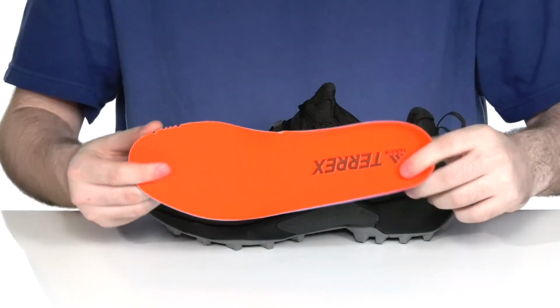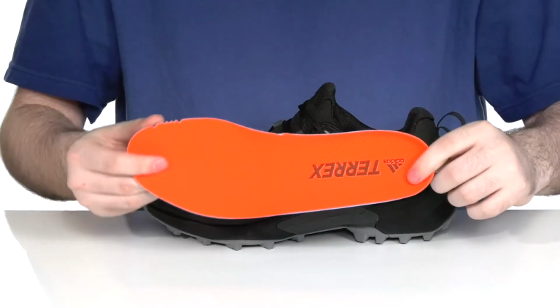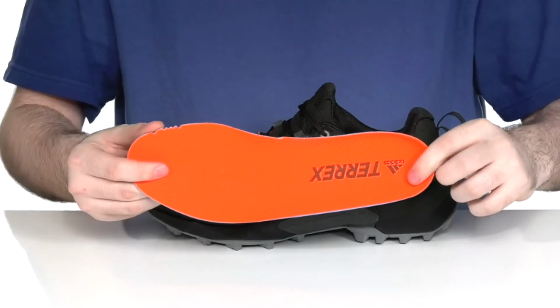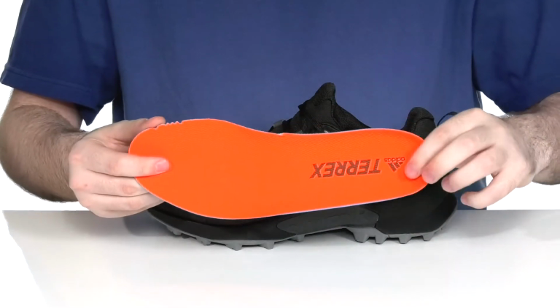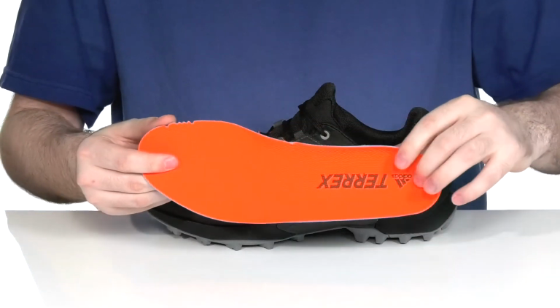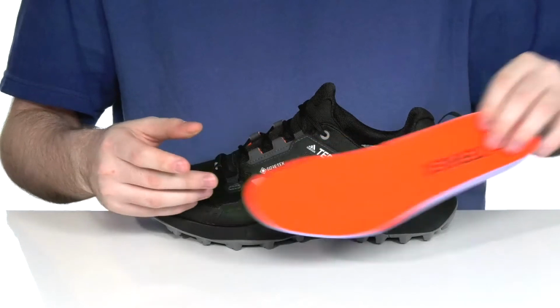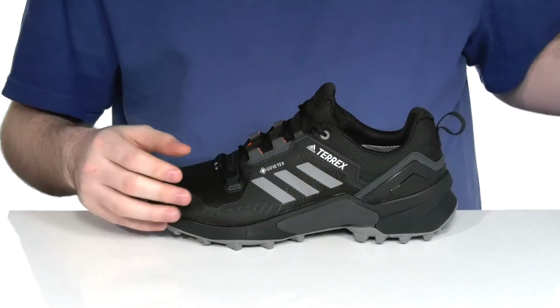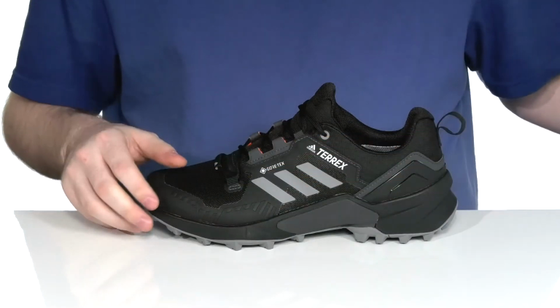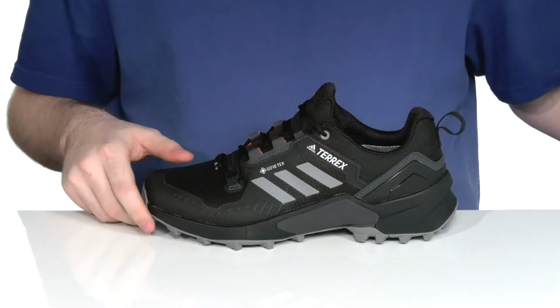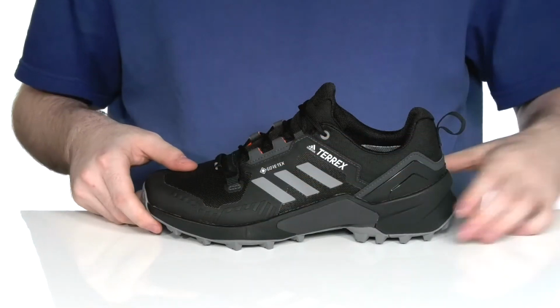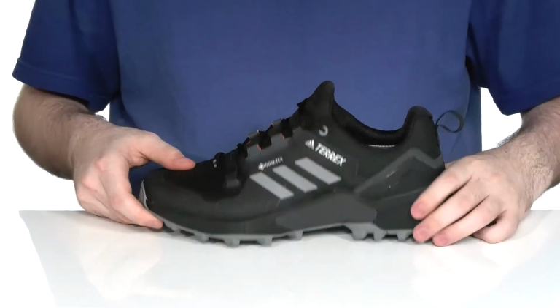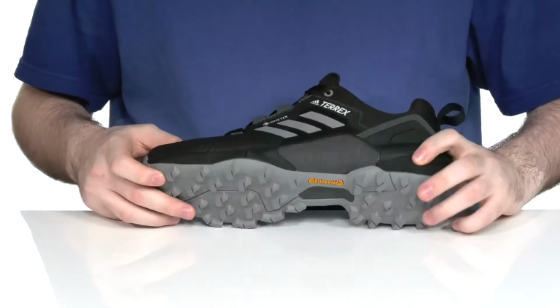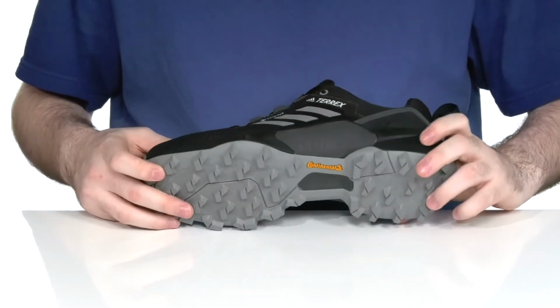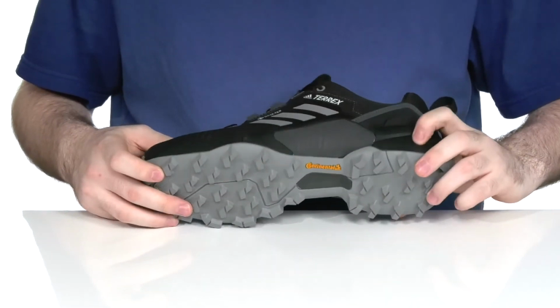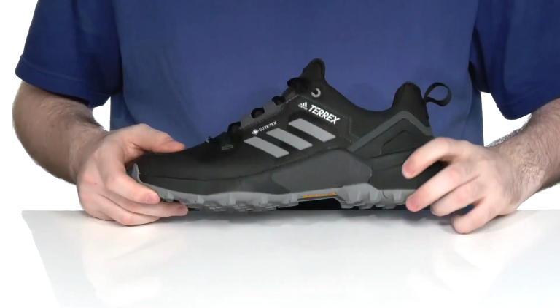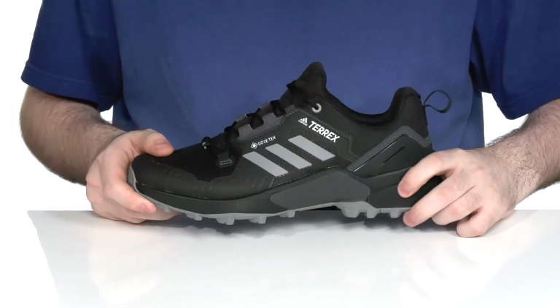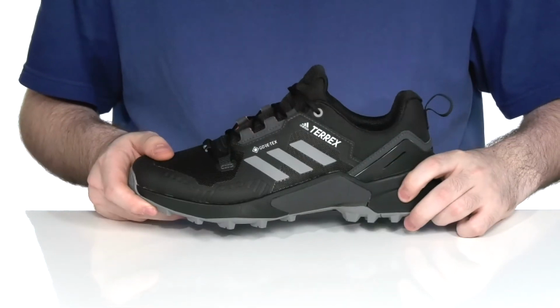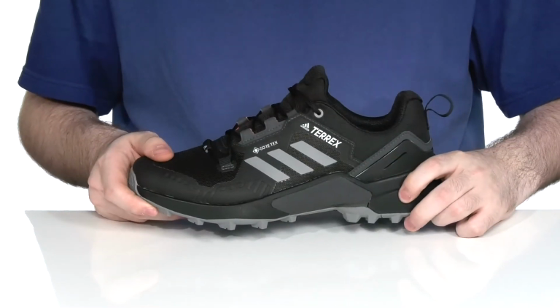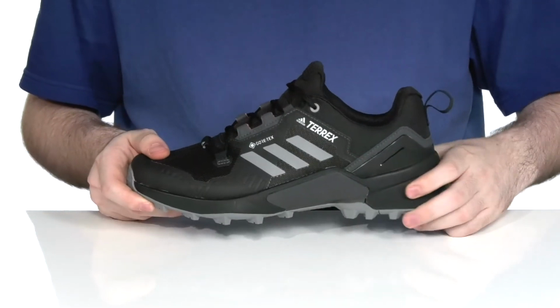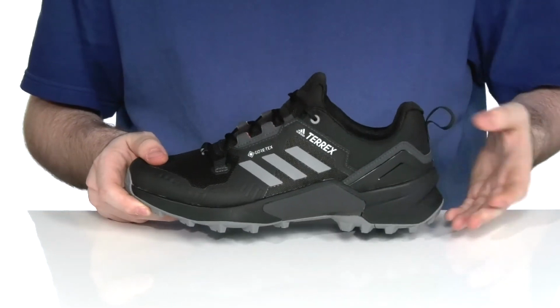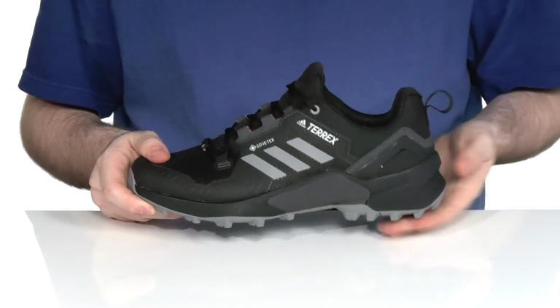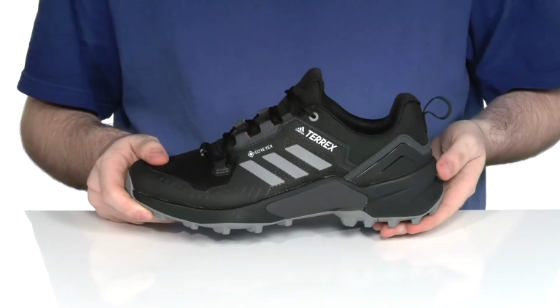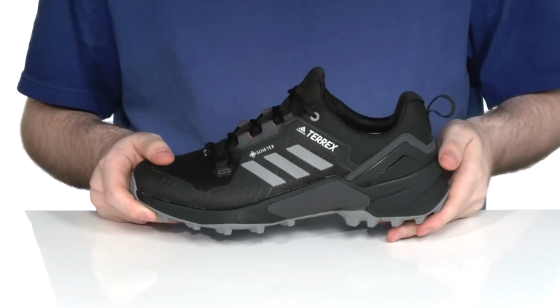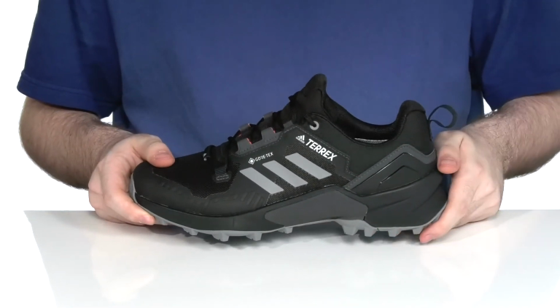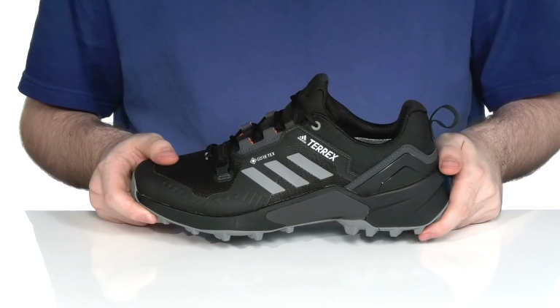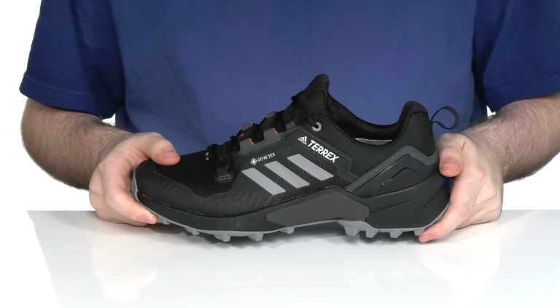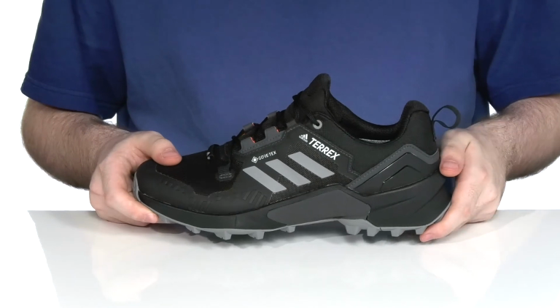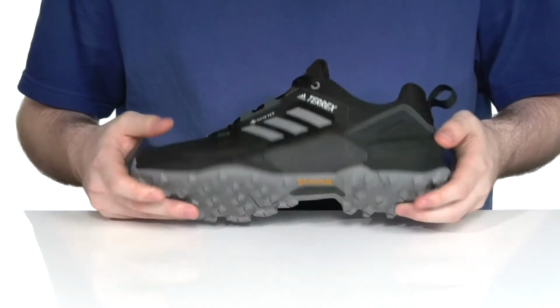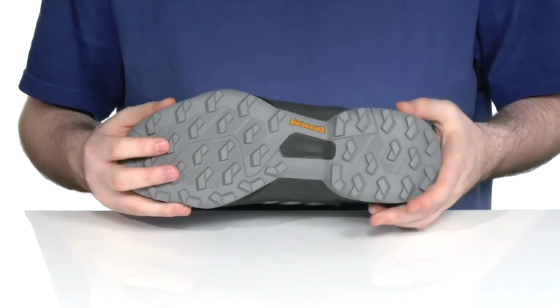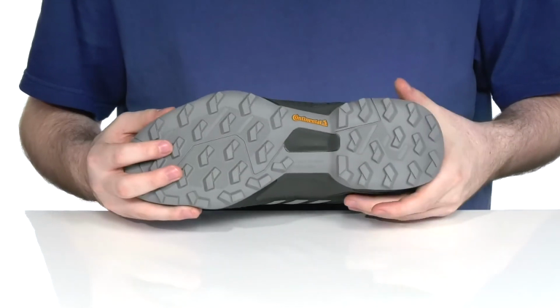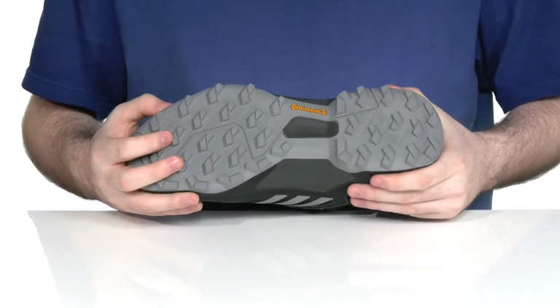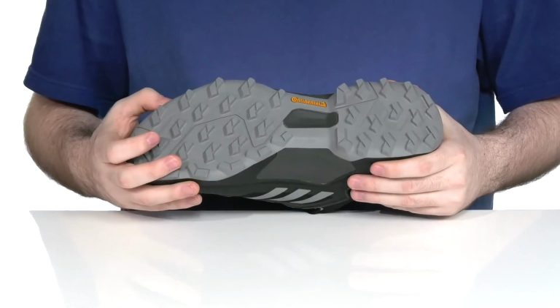The removable foam footbed has lots of cushioning to make sure you feel great while making room for any custom orthotics. It has a Lightstrike EVA midsole that adds some extra rebounding cushioning with every step.